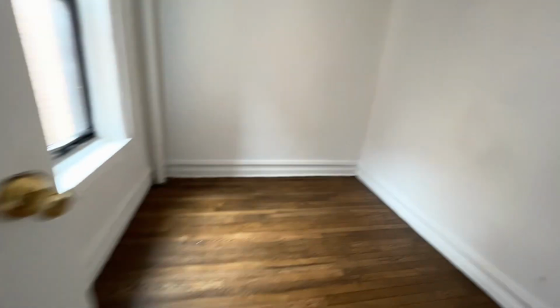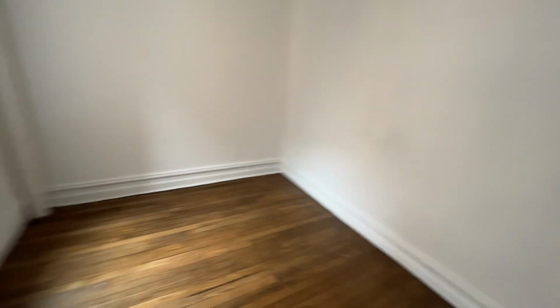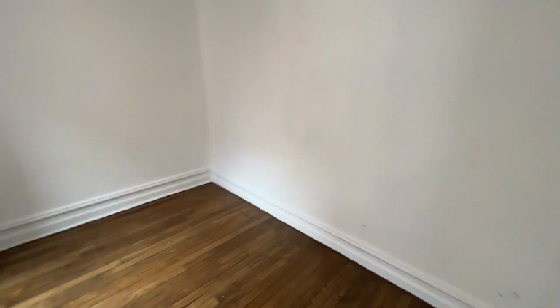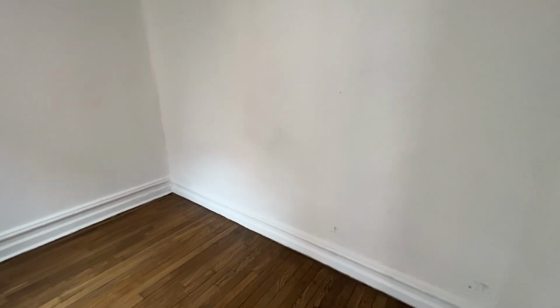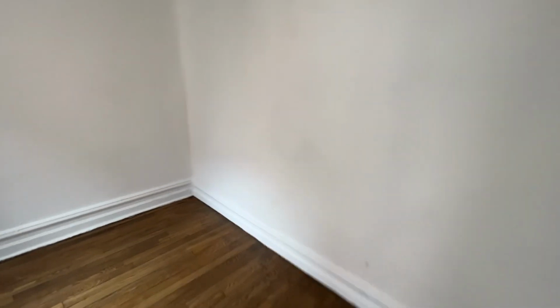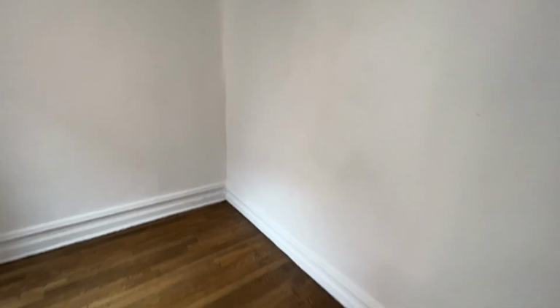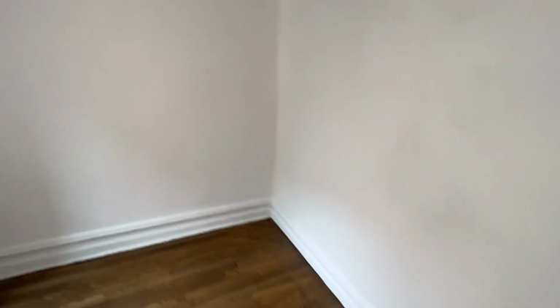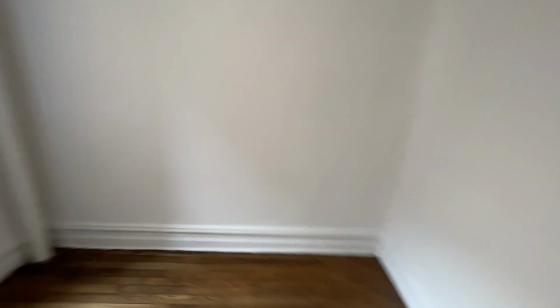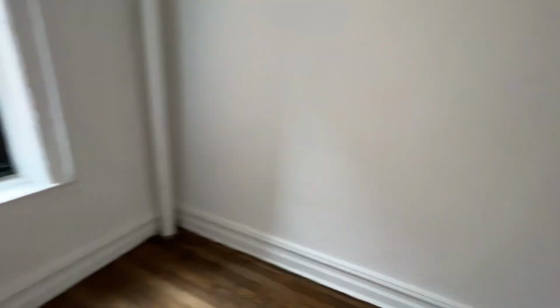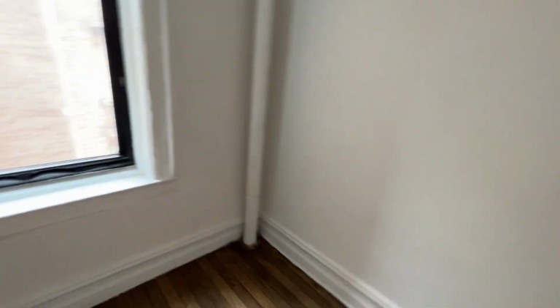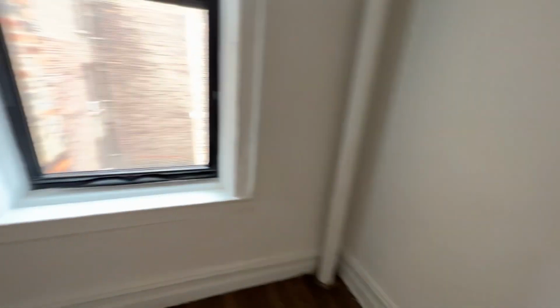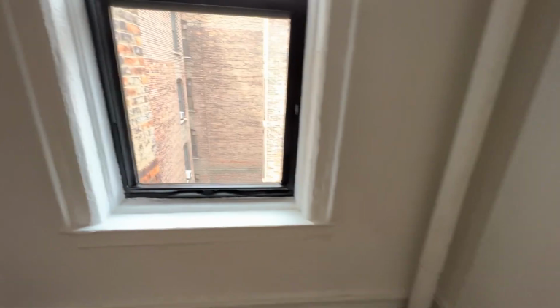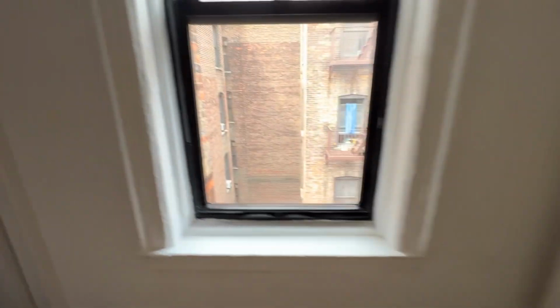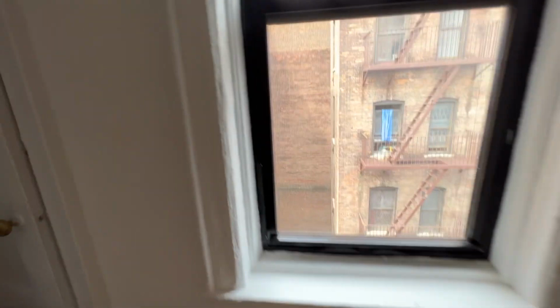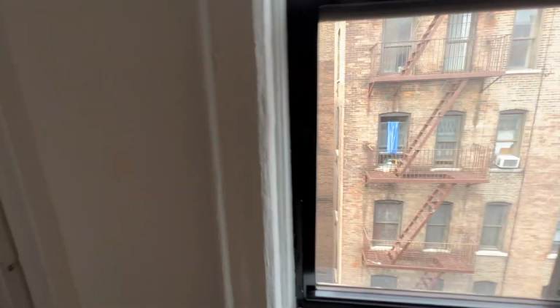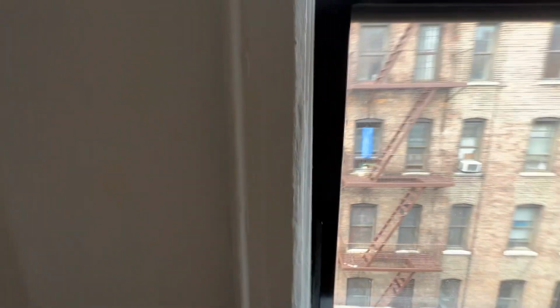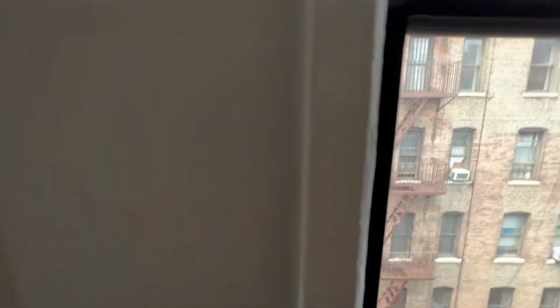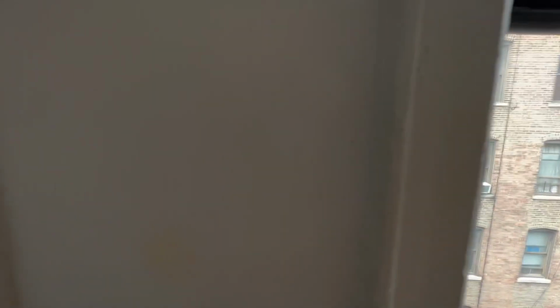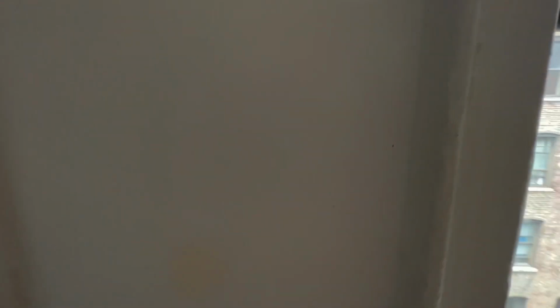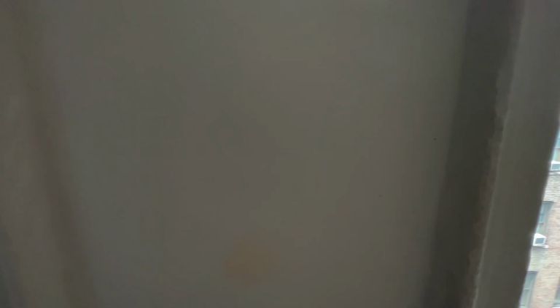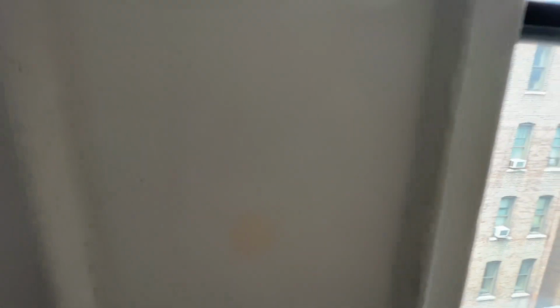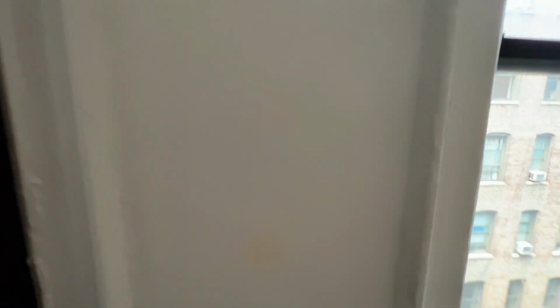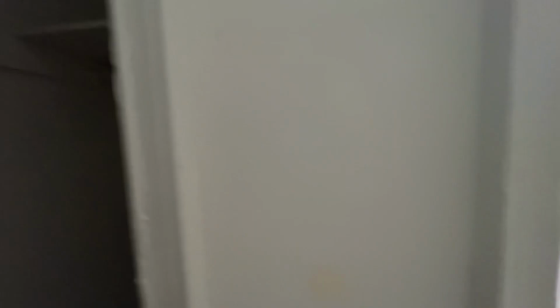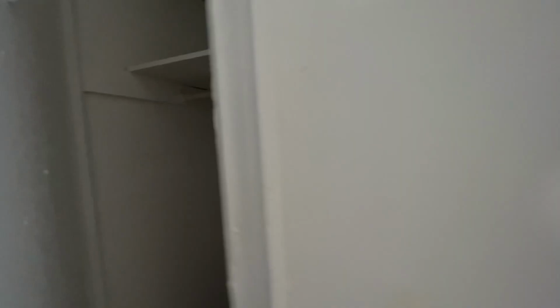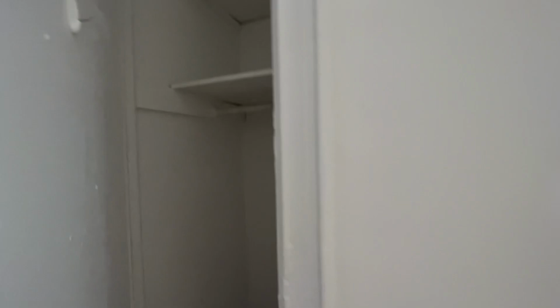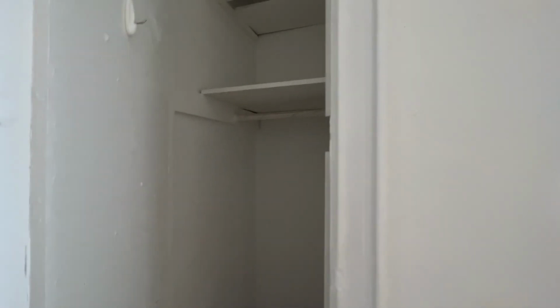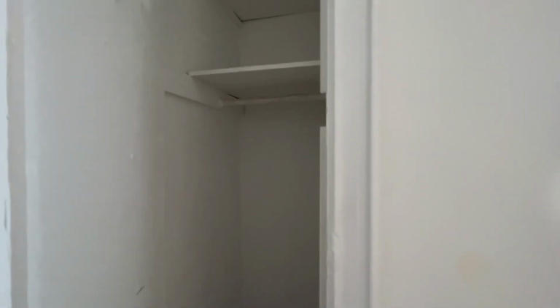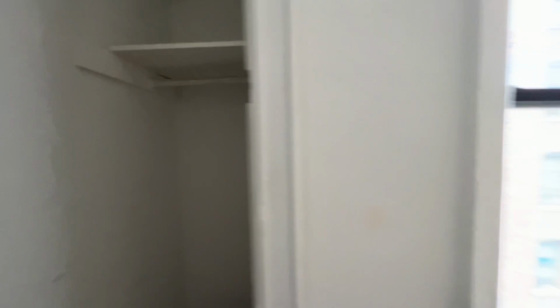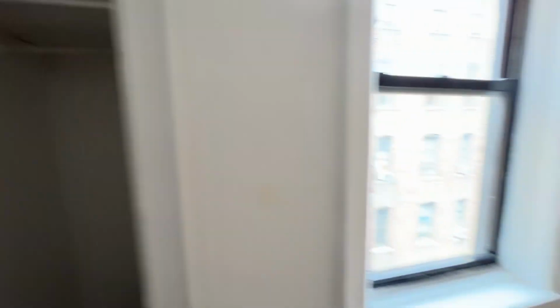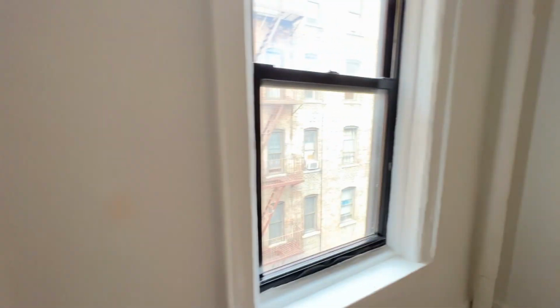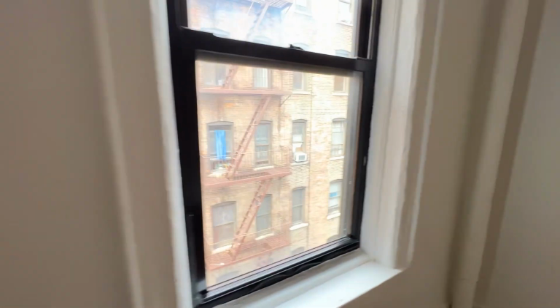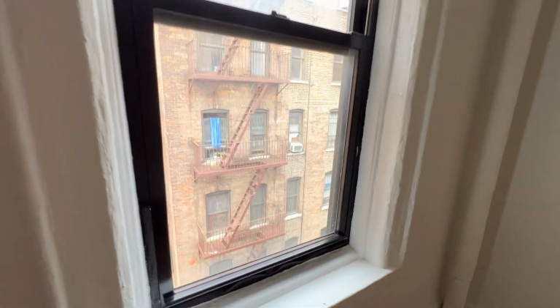You come in here to a bedroom and the closet space right here. One window.